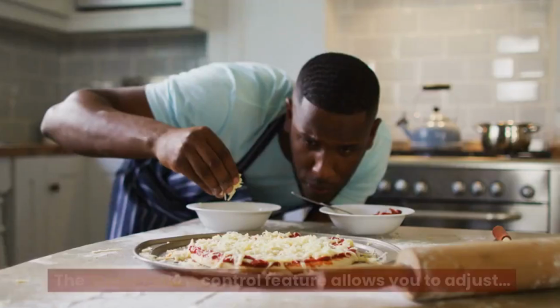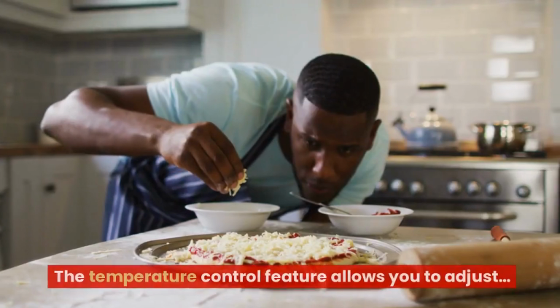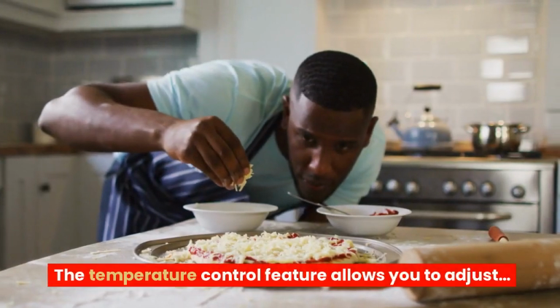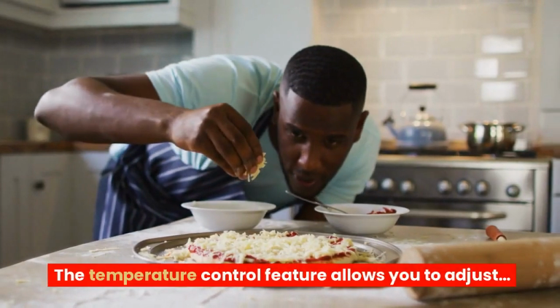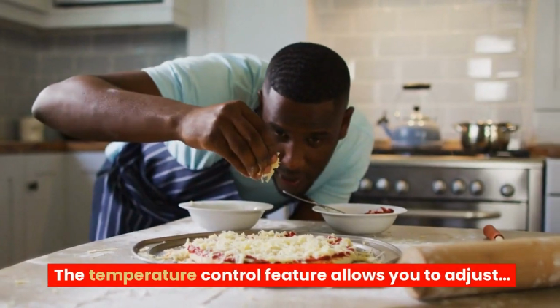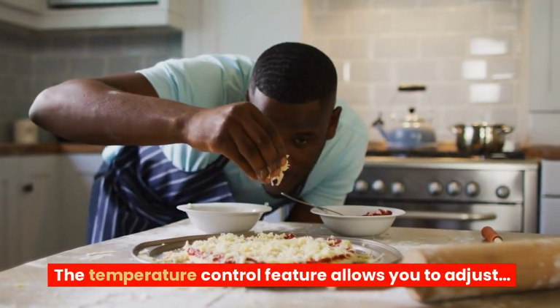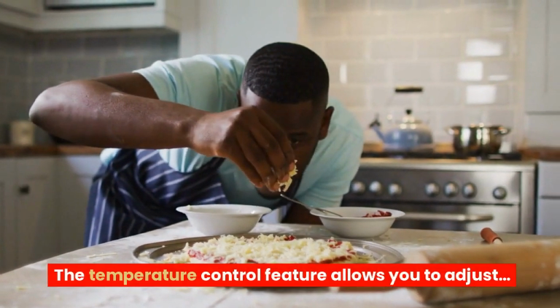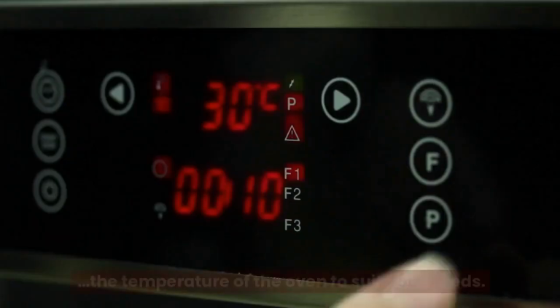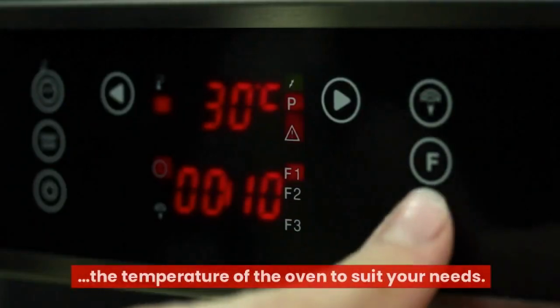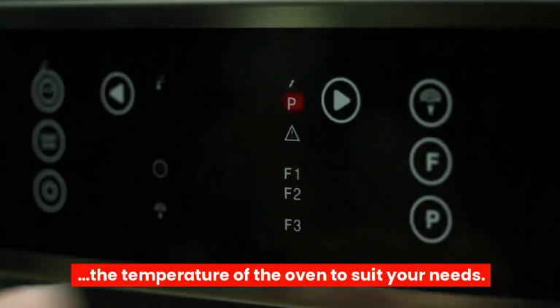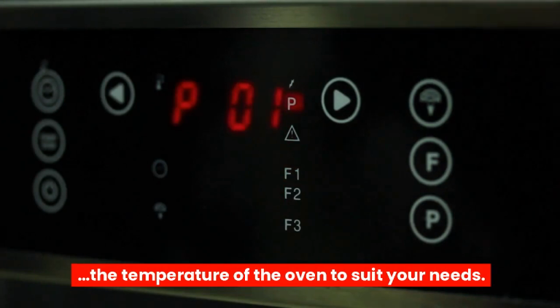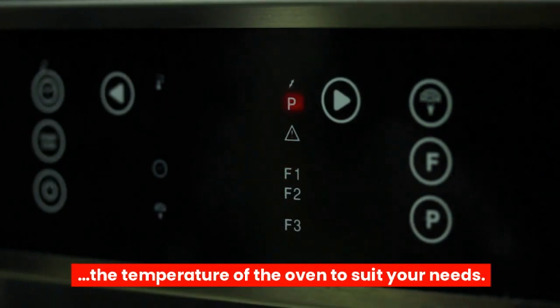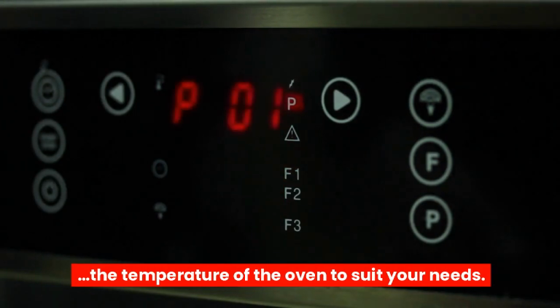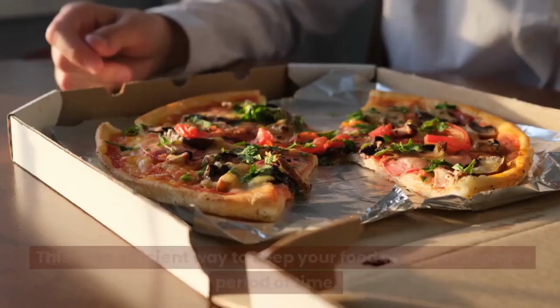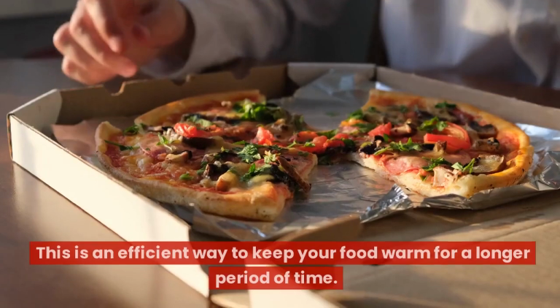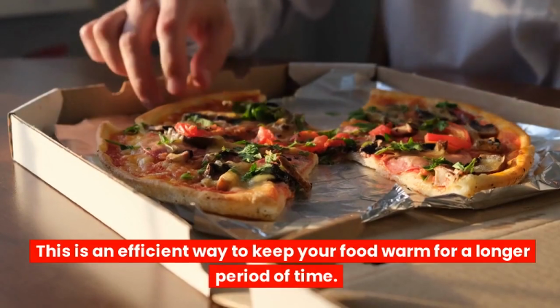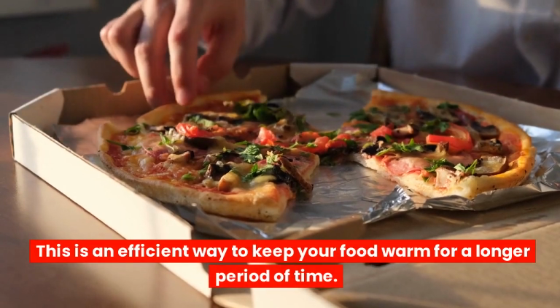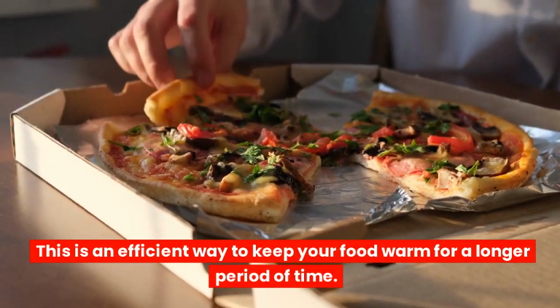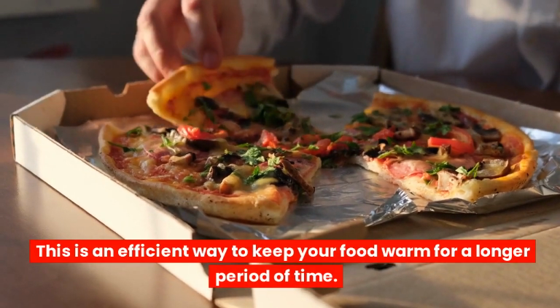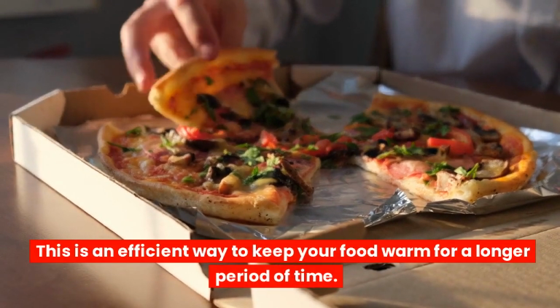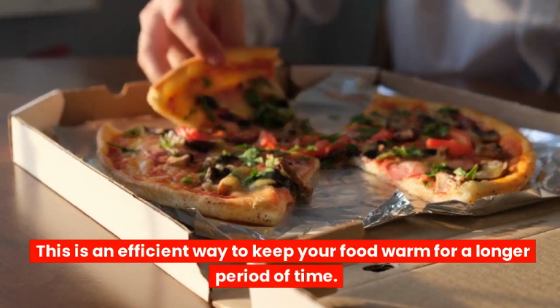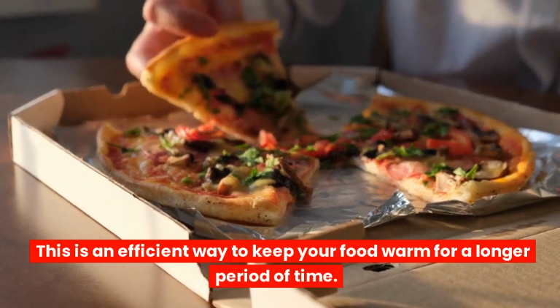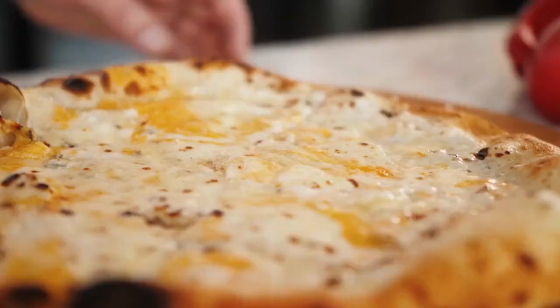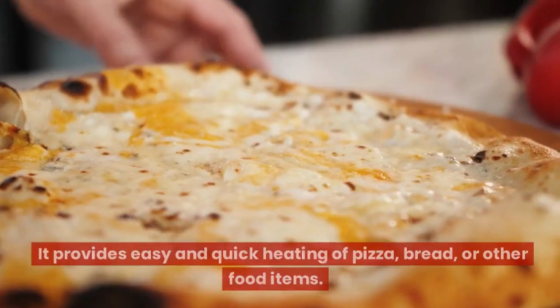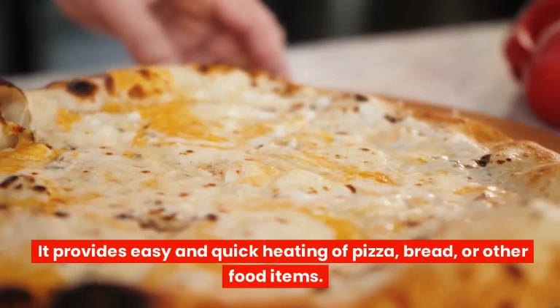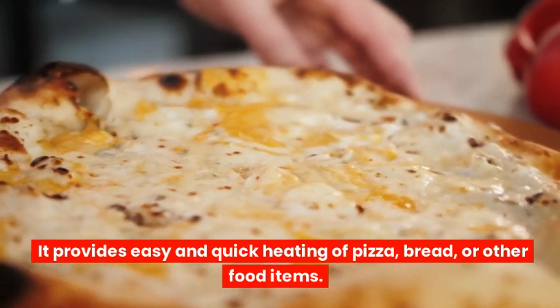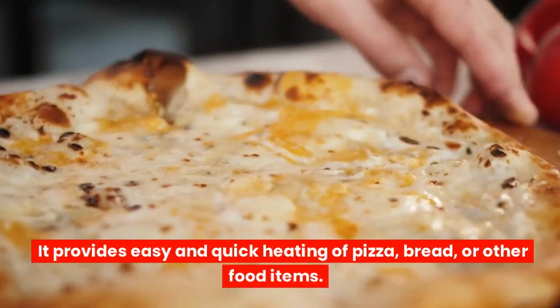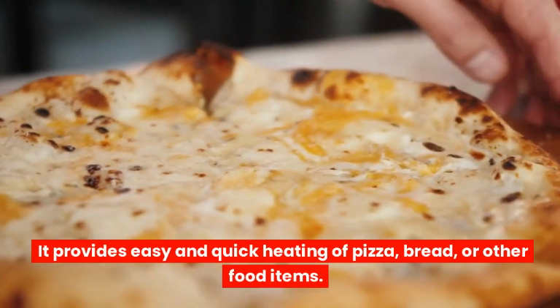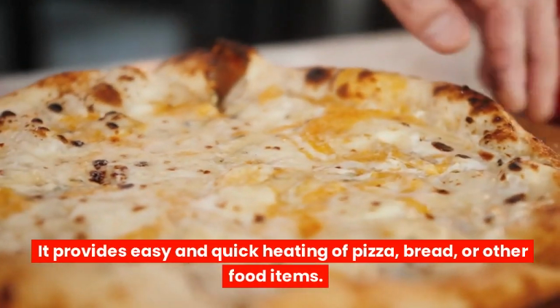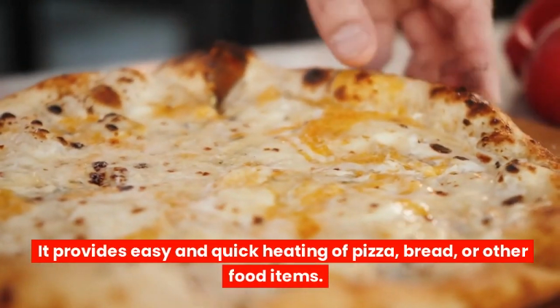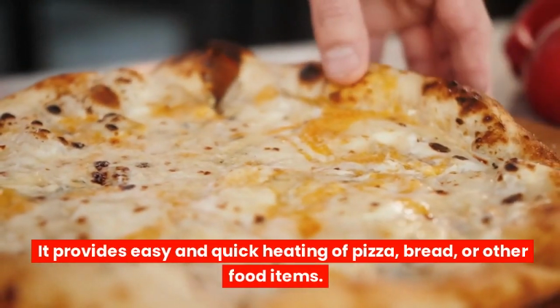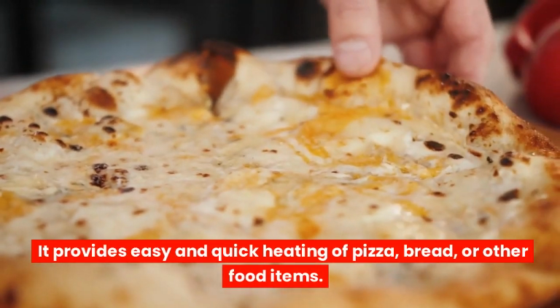The temperature control feature allows you to adjust the temperature of the oven to suit your needs. This is an efficient way to keep your food warm for a longer period of time. It provides easy and quick heating of pizza, bread, or other food items.